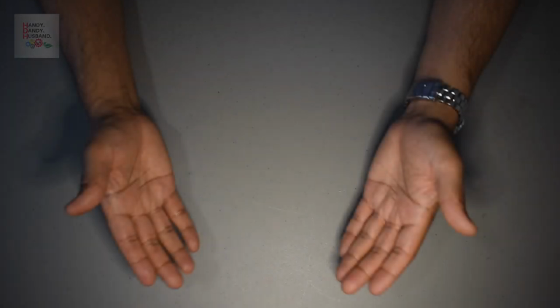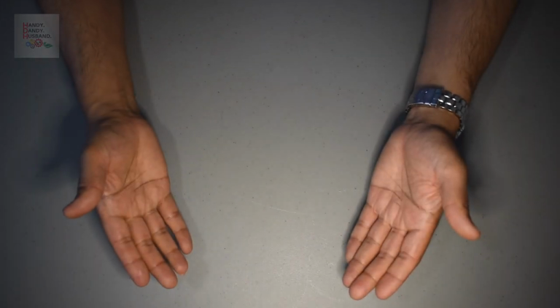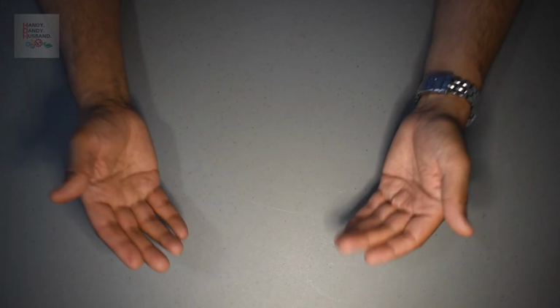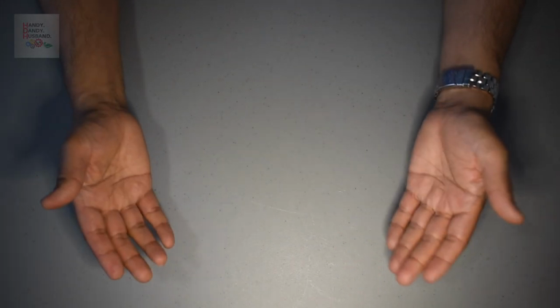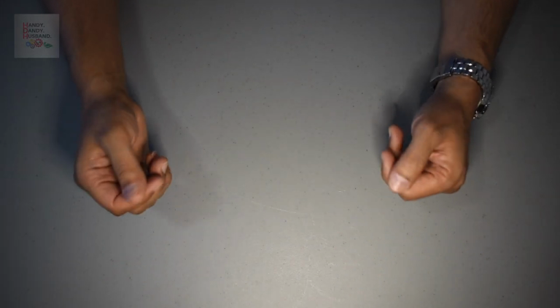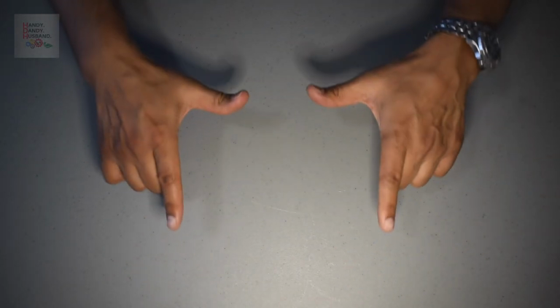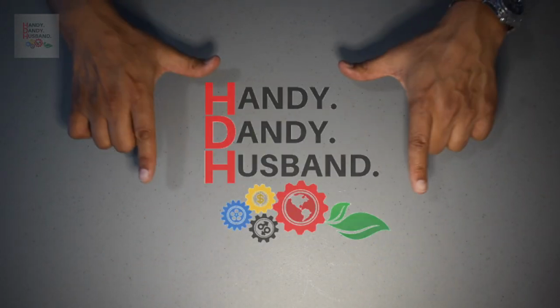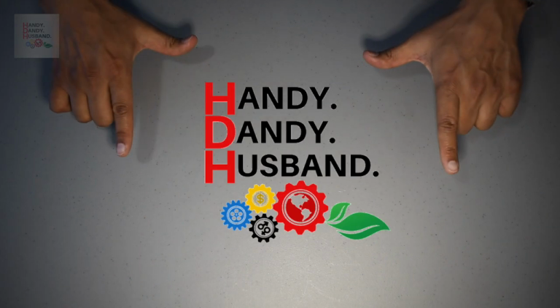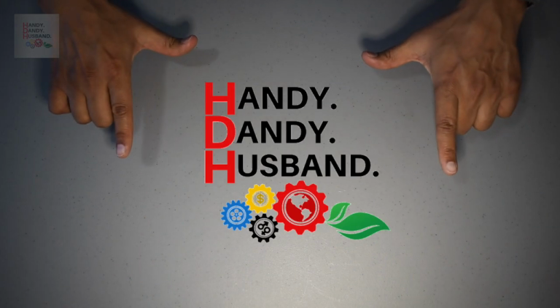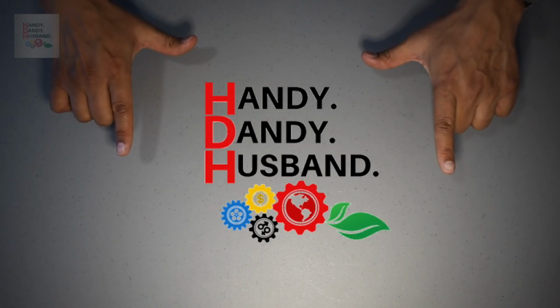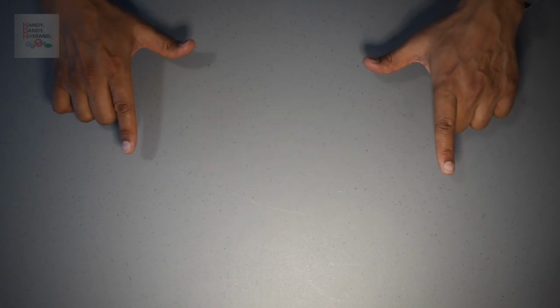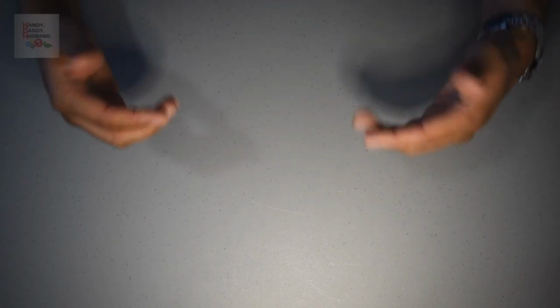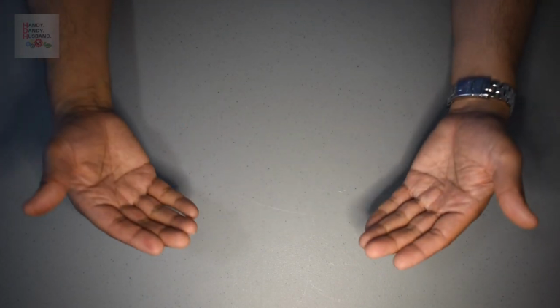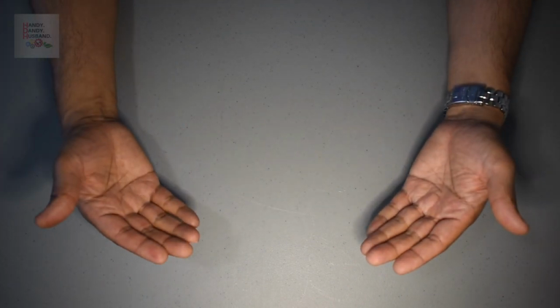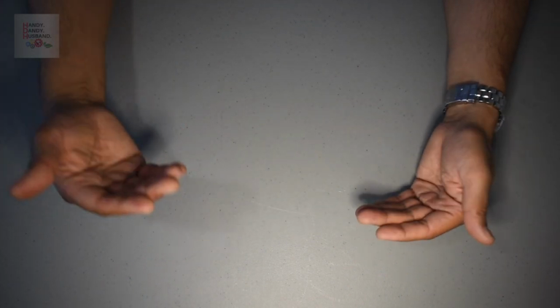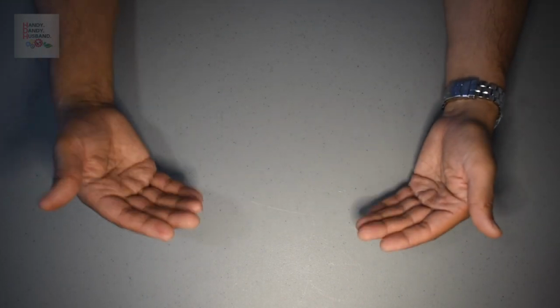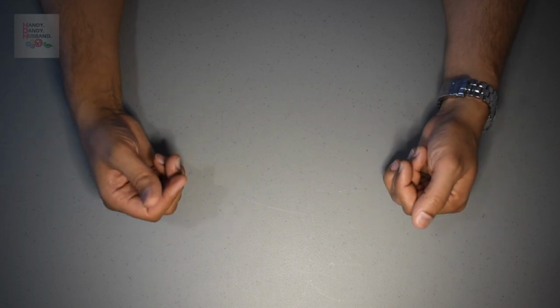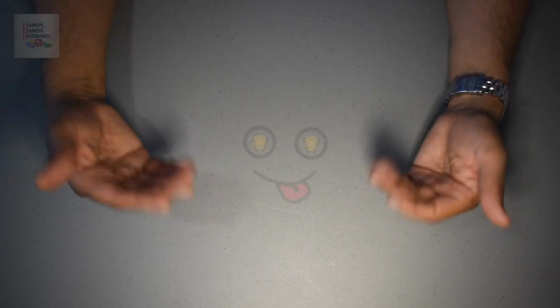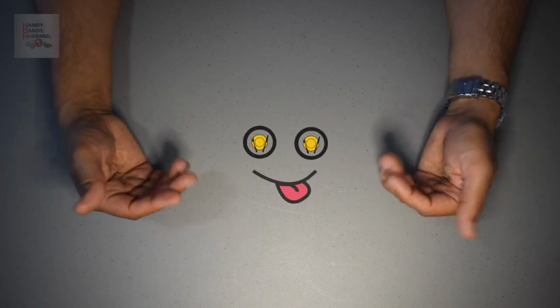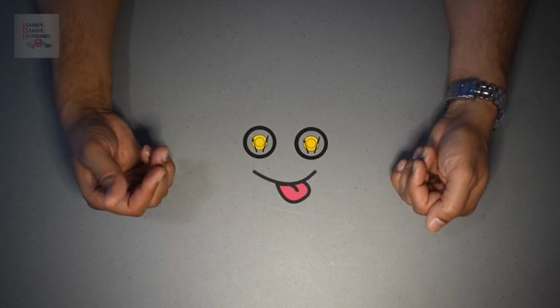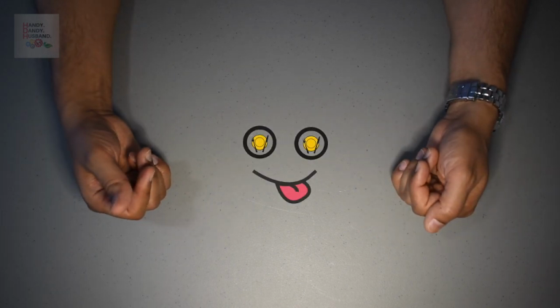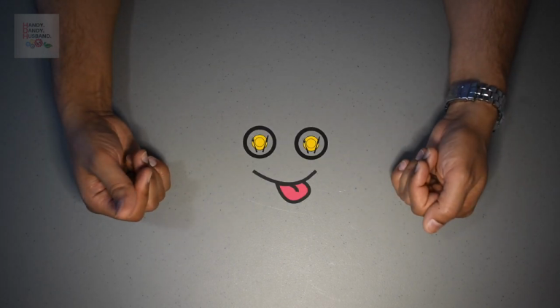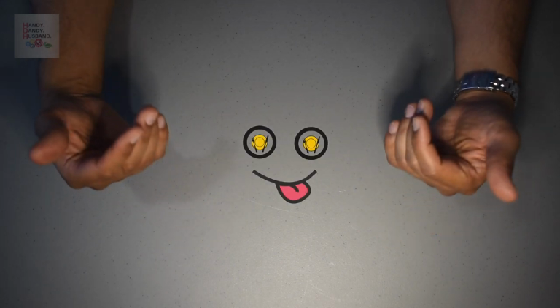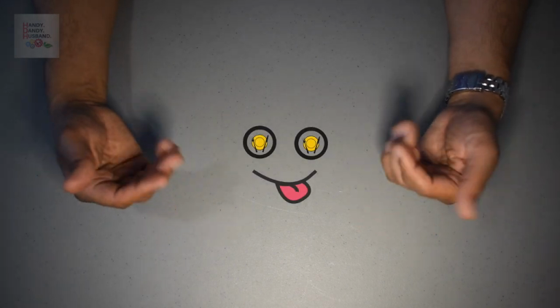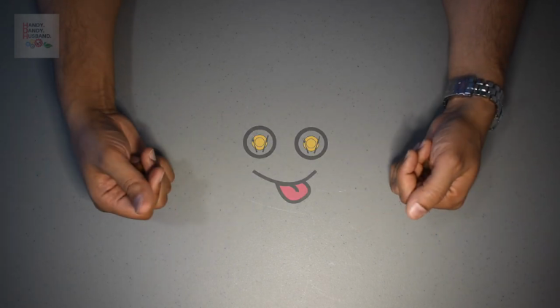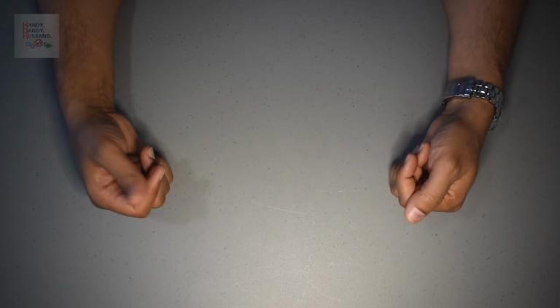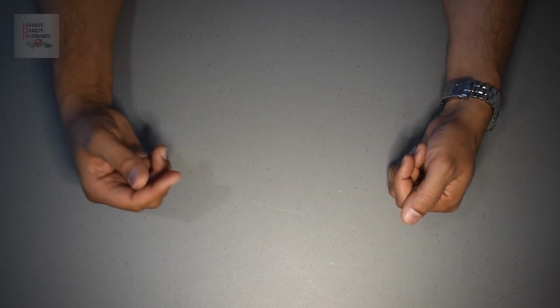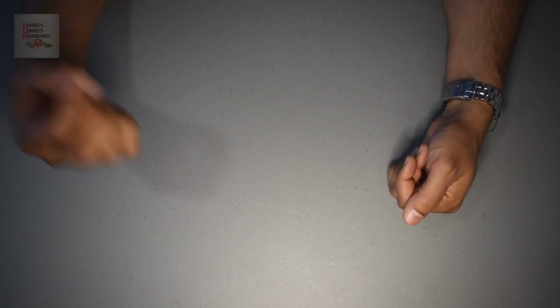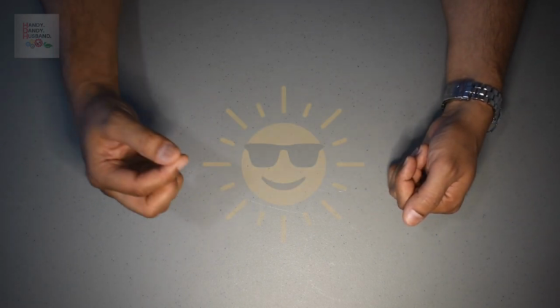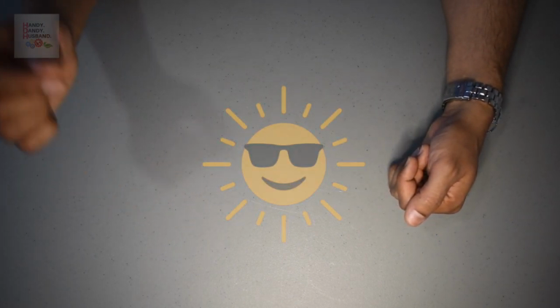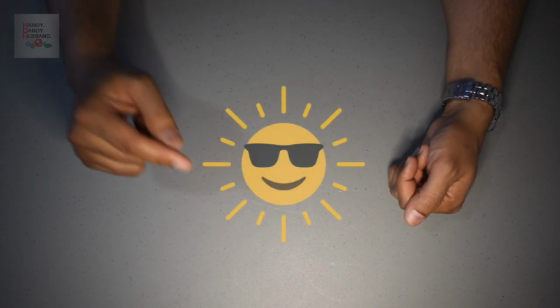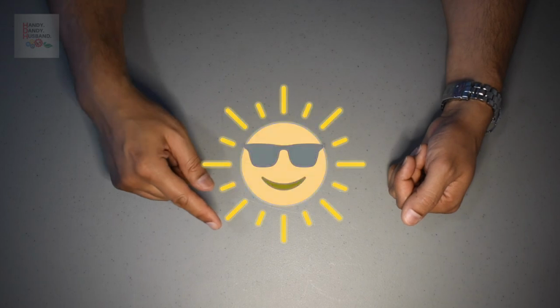Welcome again to Handy Dandy Husband. Today I have another food find video for you that may just help you beat the Vancouver summer heat.